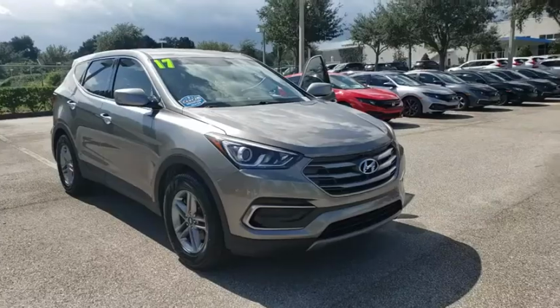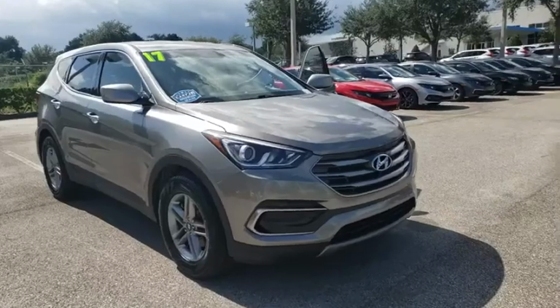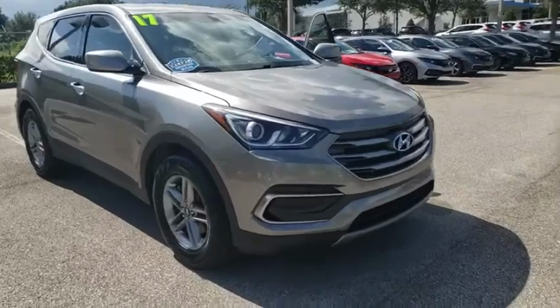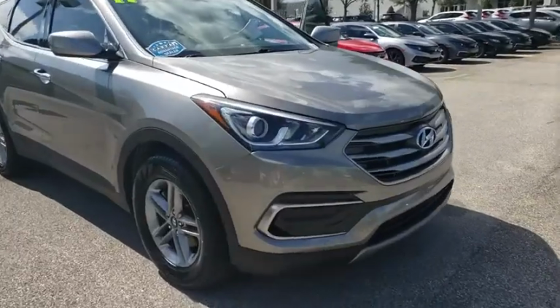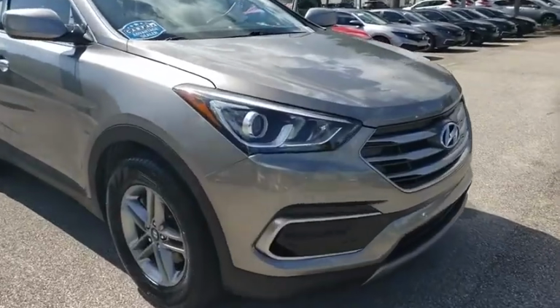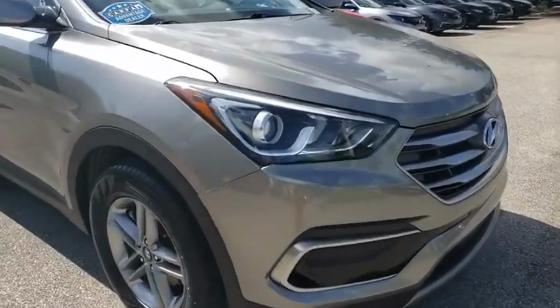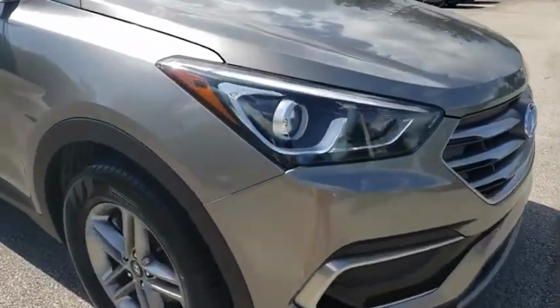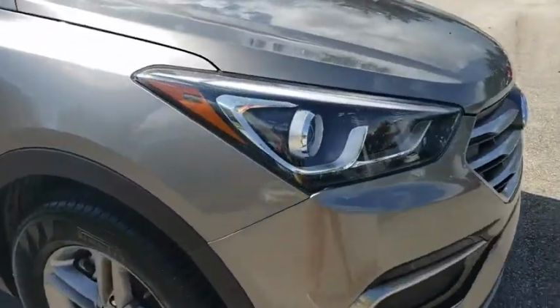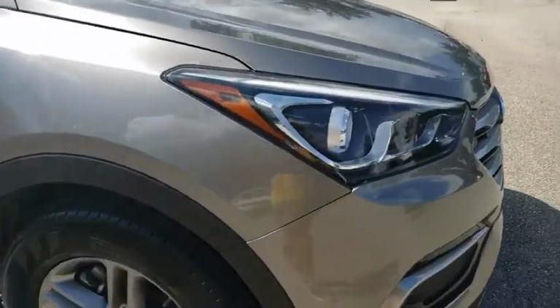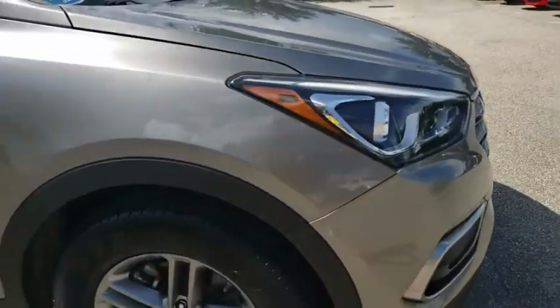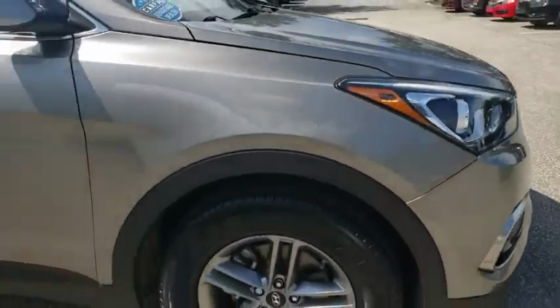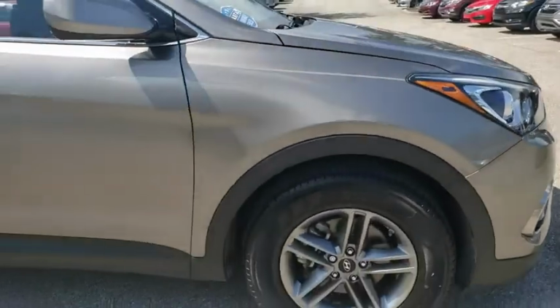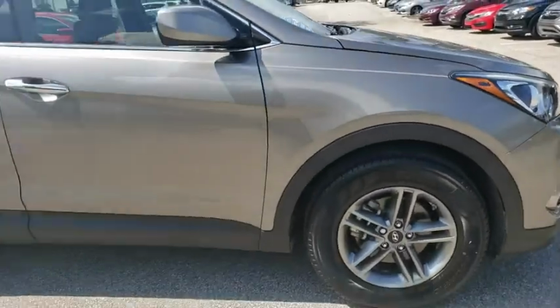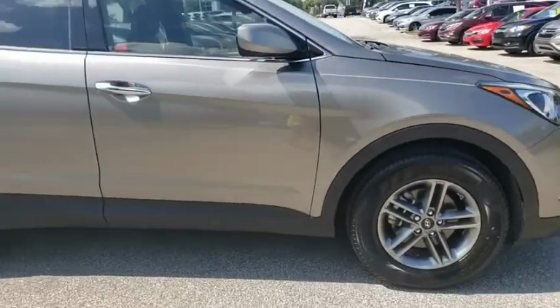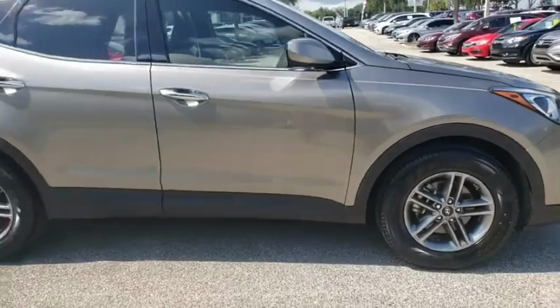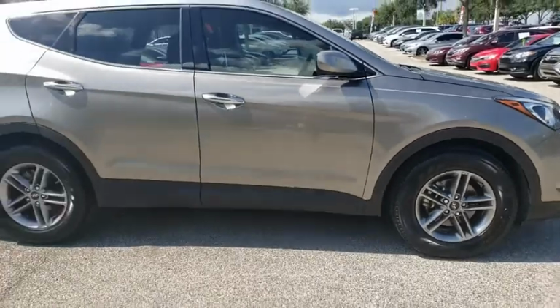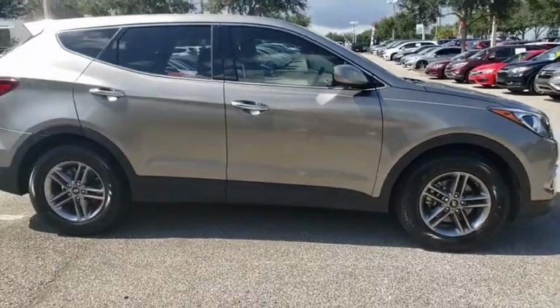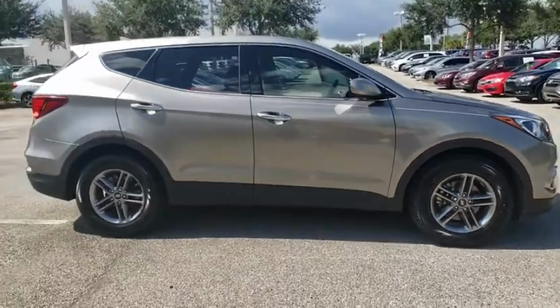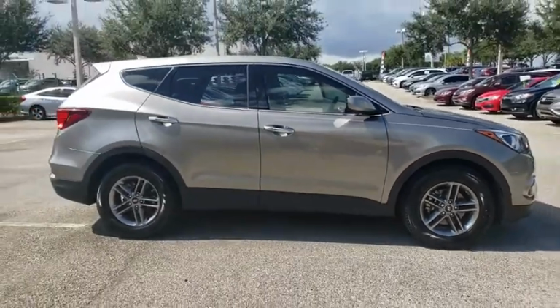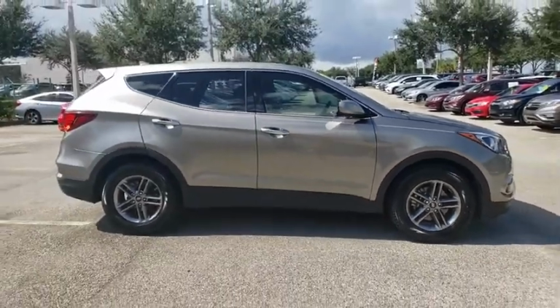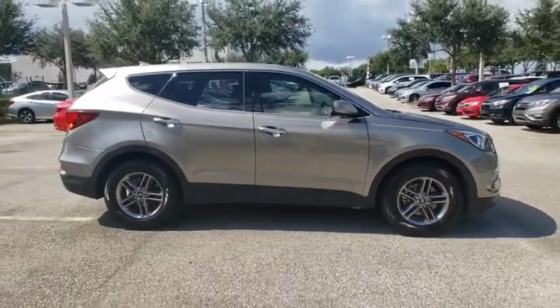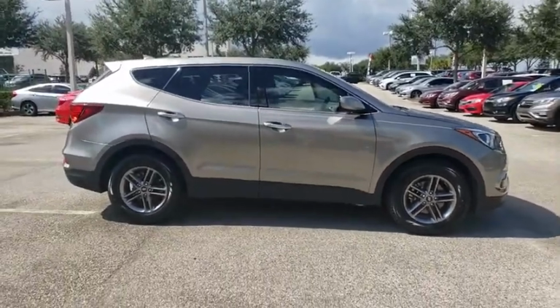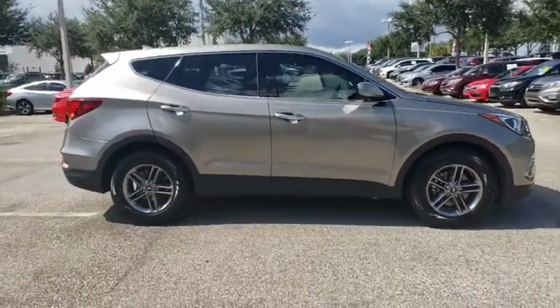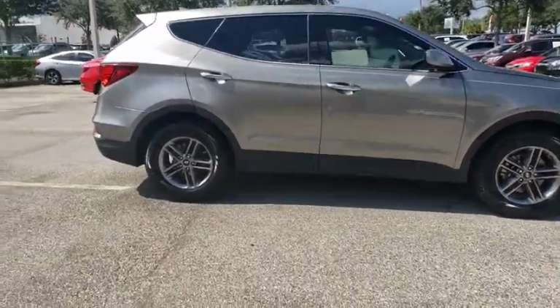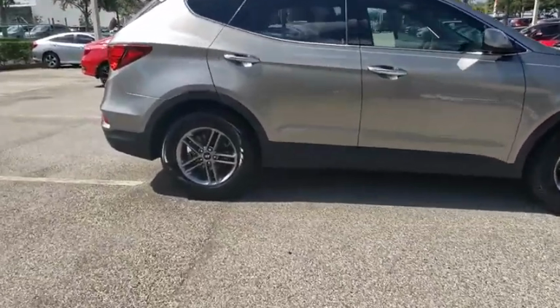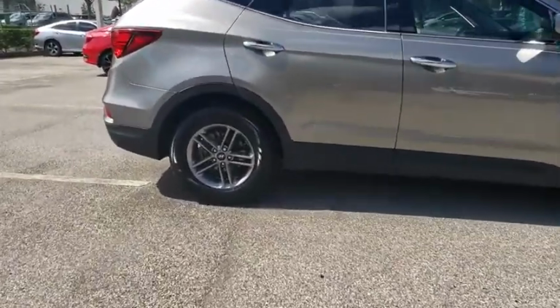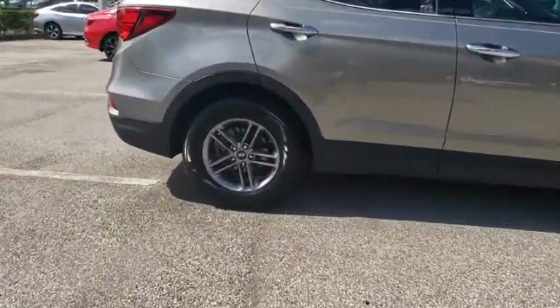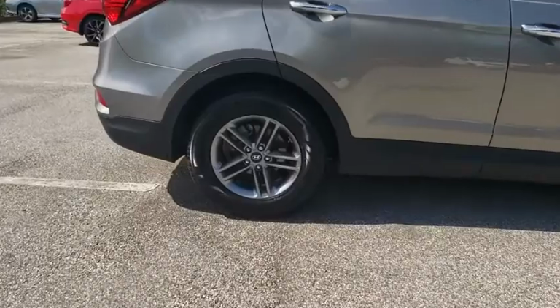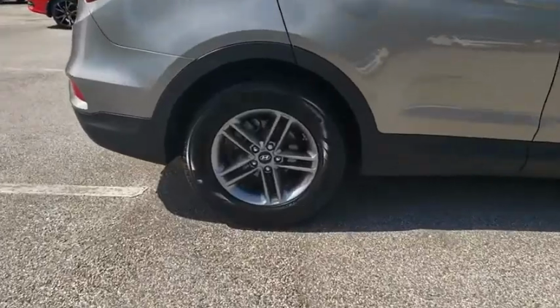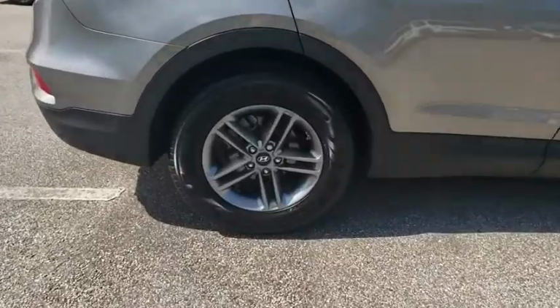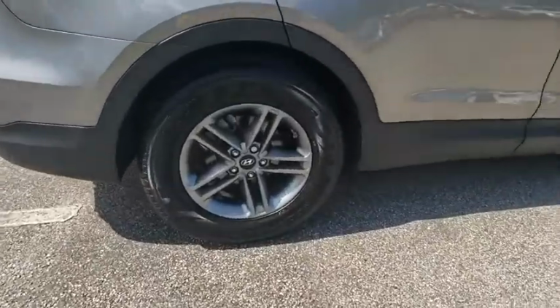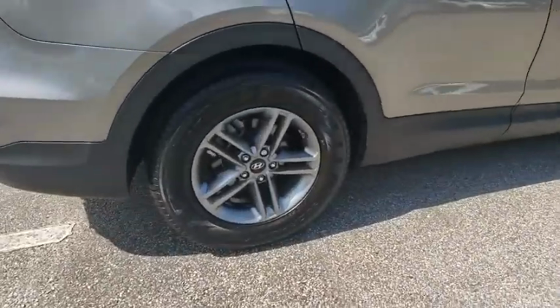We are pleased to show you the 2017 Hyundai Santa Fe. Style. Quality. Performance. Value. Need we say more? This vehicle has less than 70,000 miles.